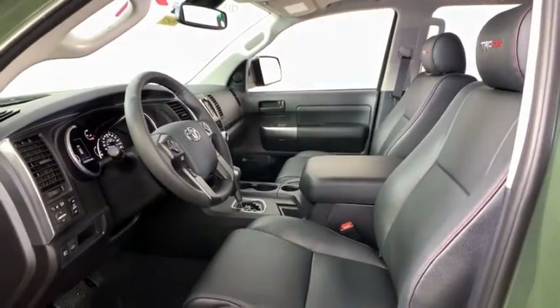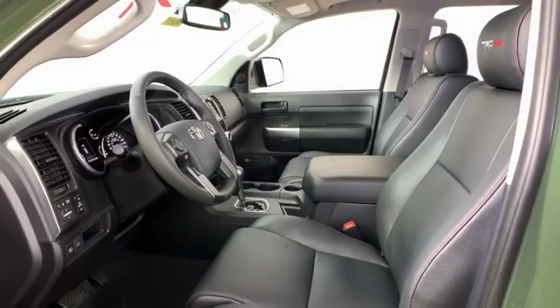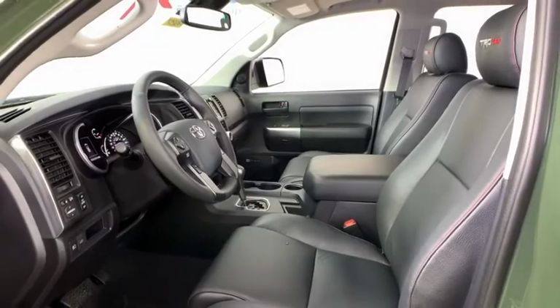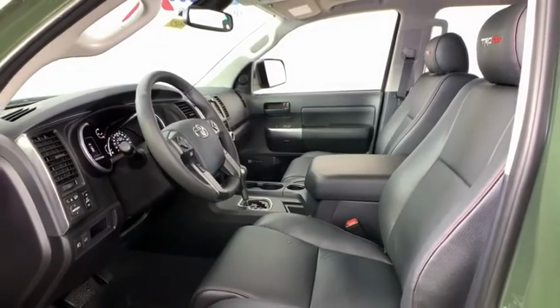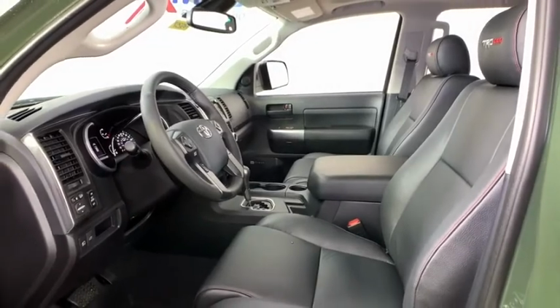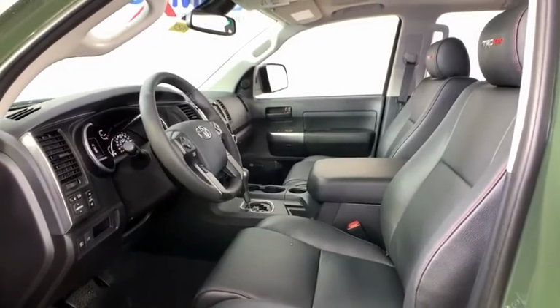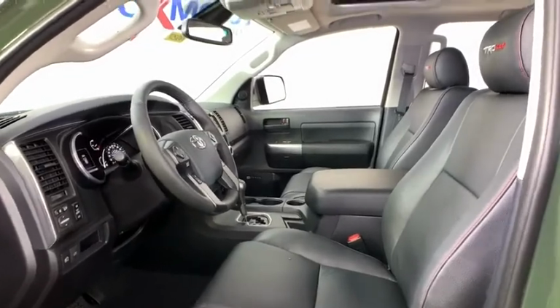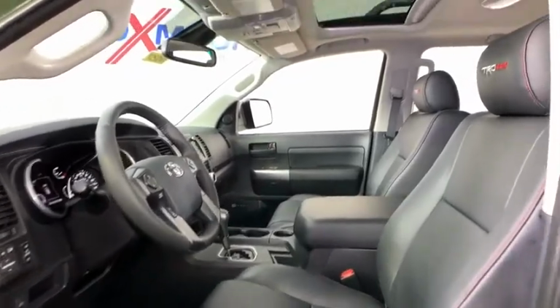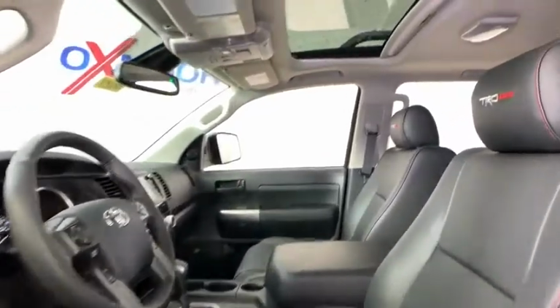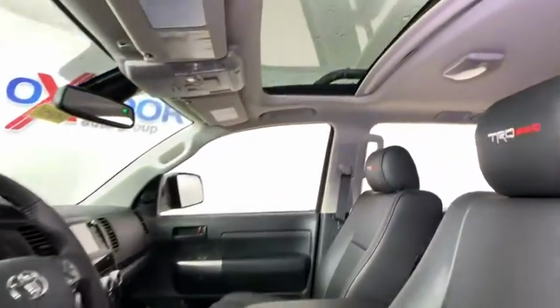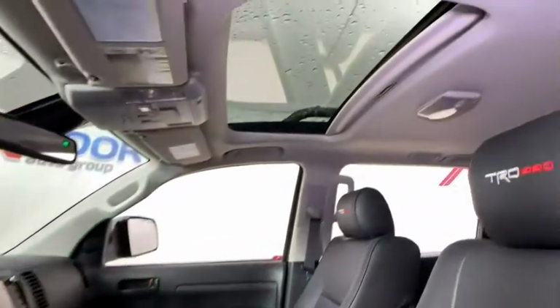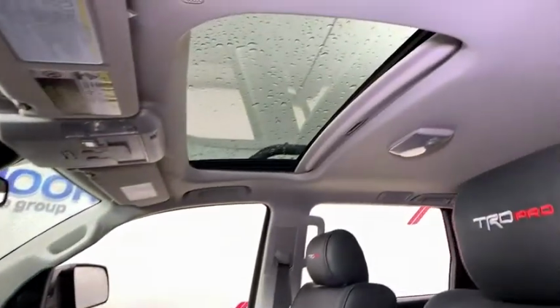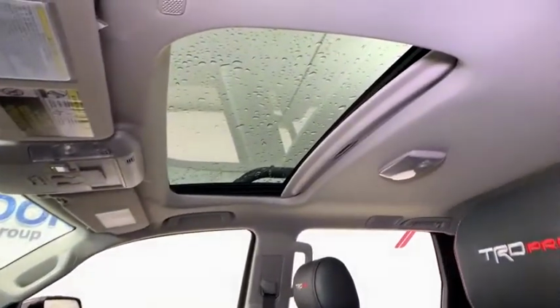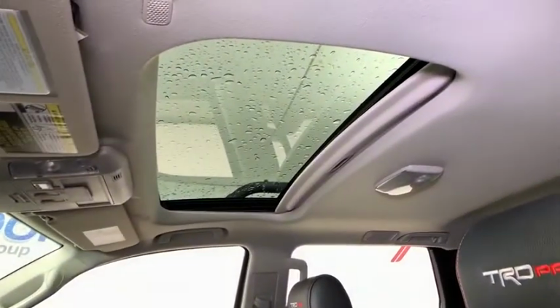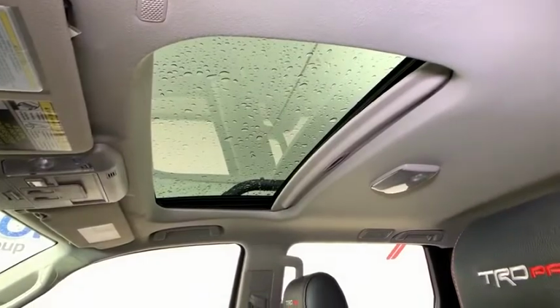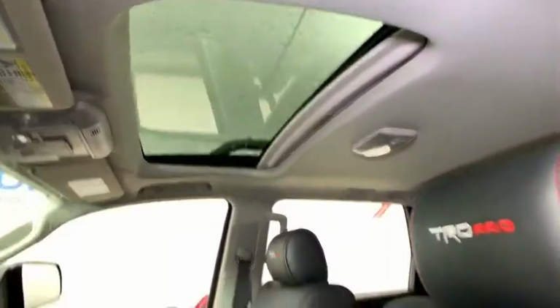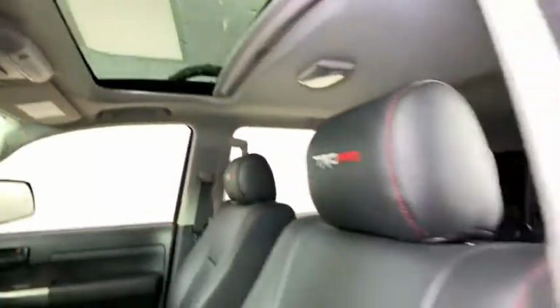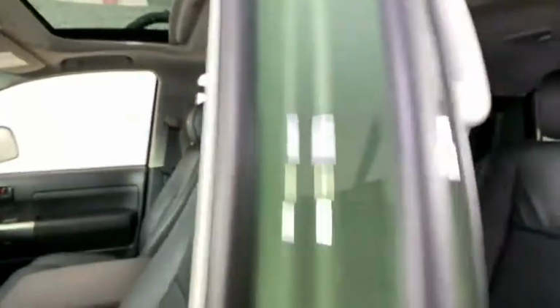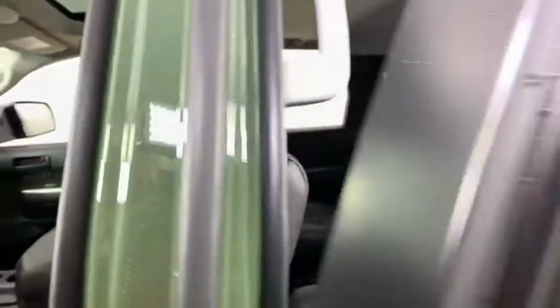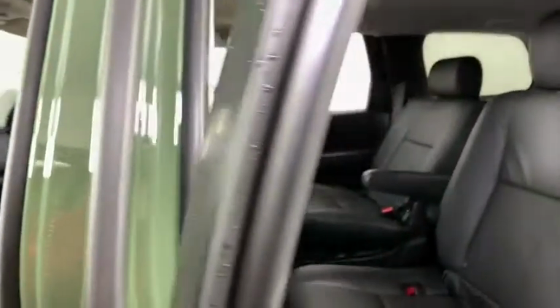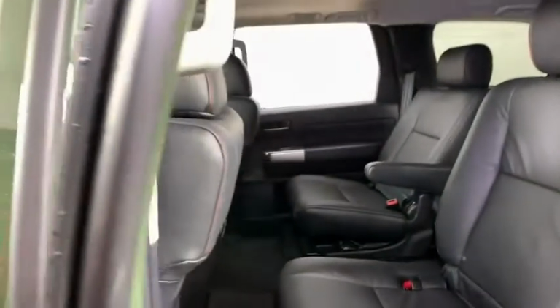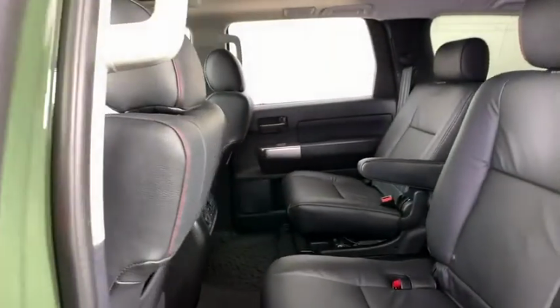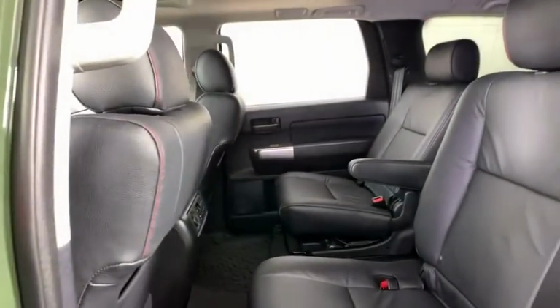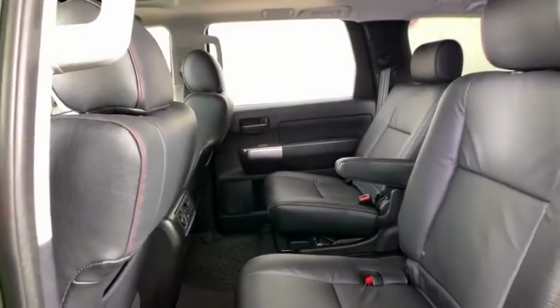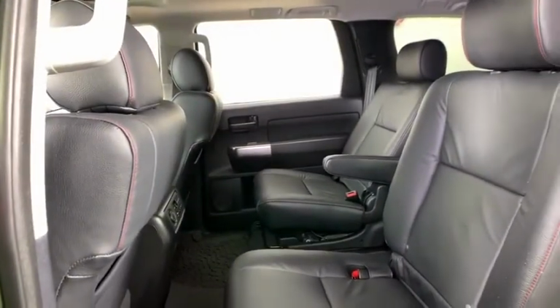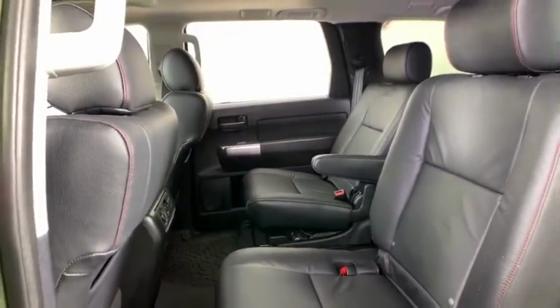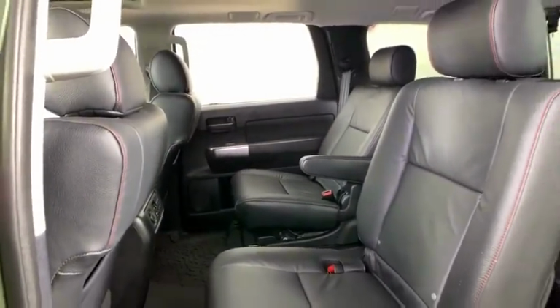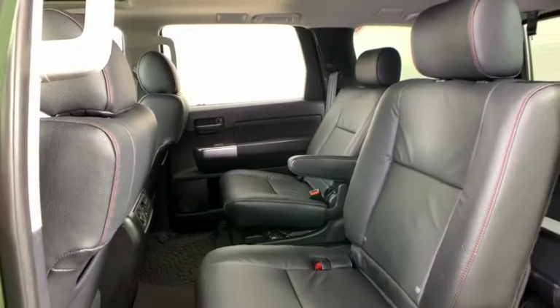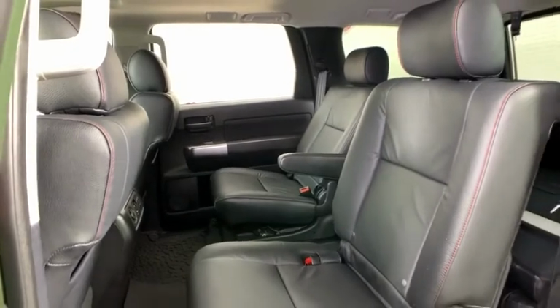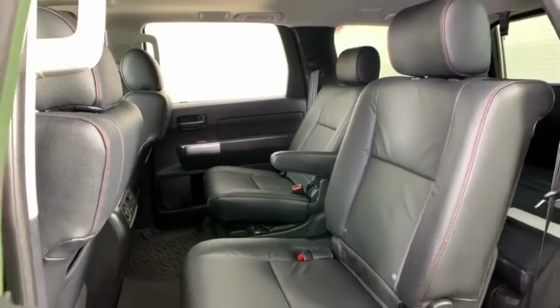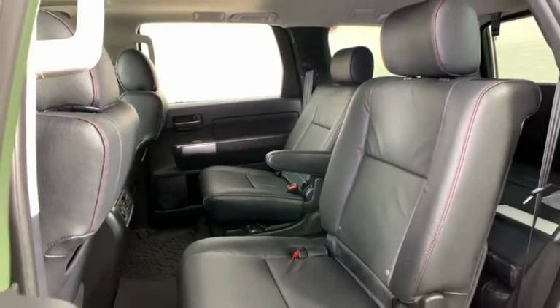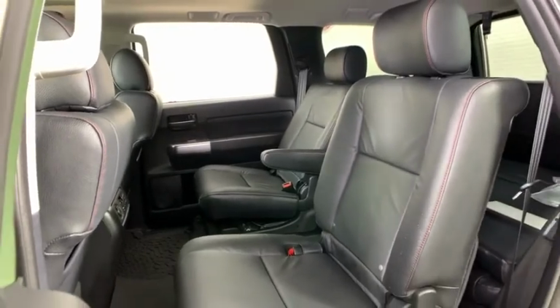Fog lights, power windows, rear window defroster, security system, trip computer, heated front seats, tachometer, remote keyless entry, panic alarm, leather seats, brake assist, power moonroof.